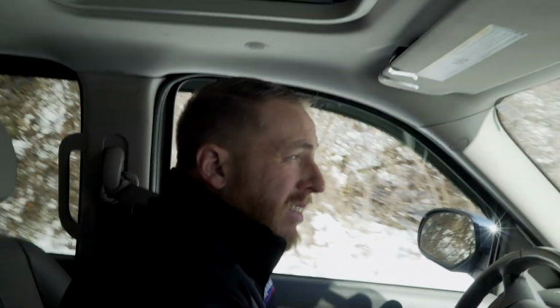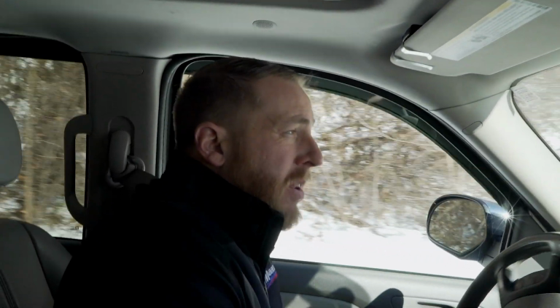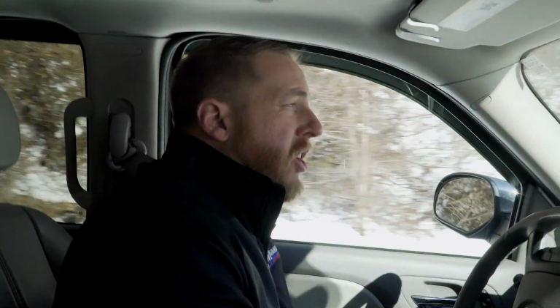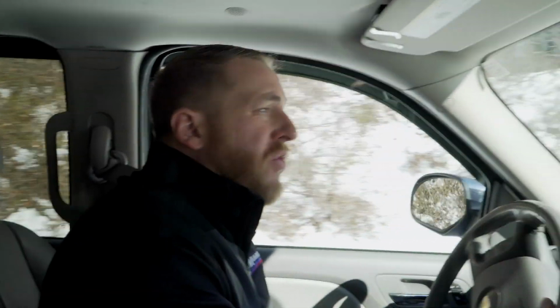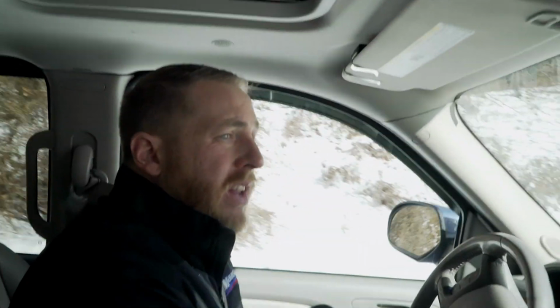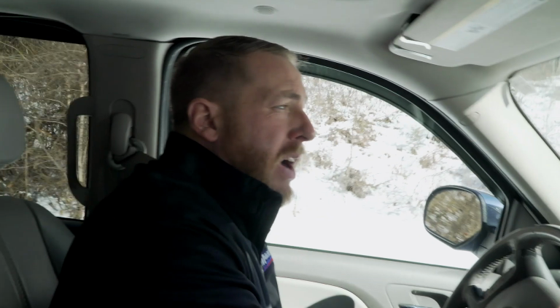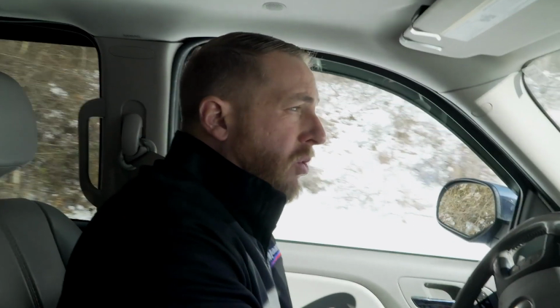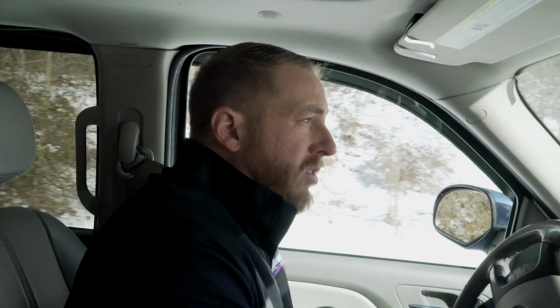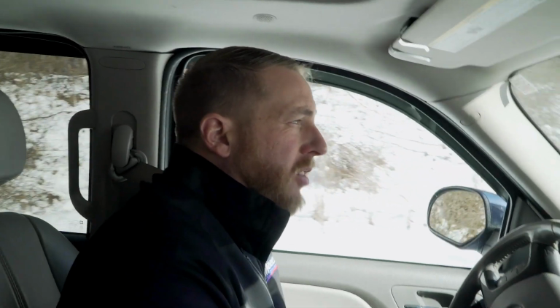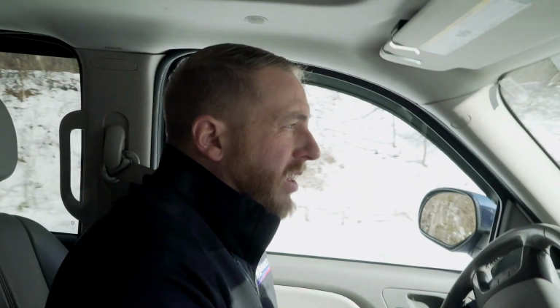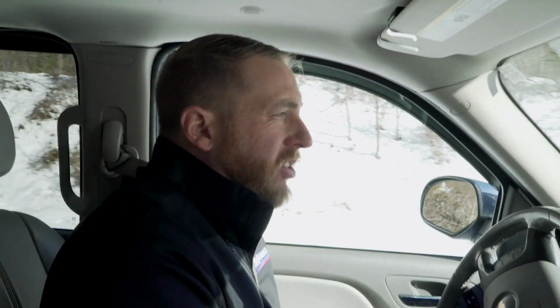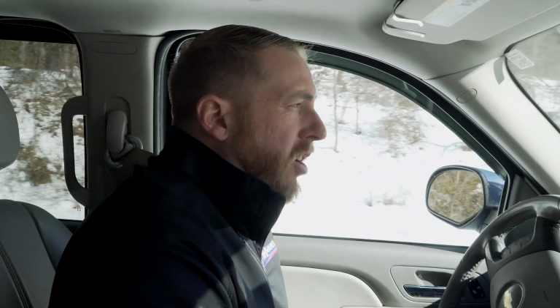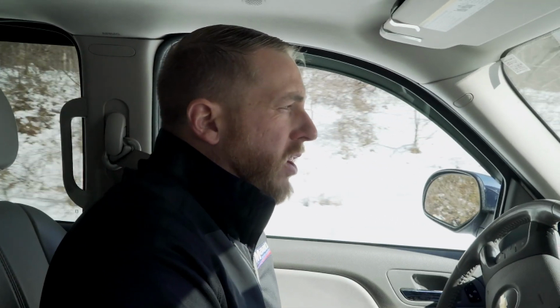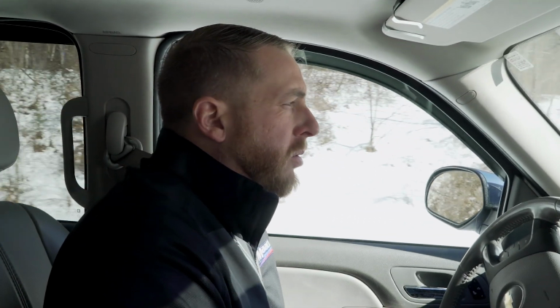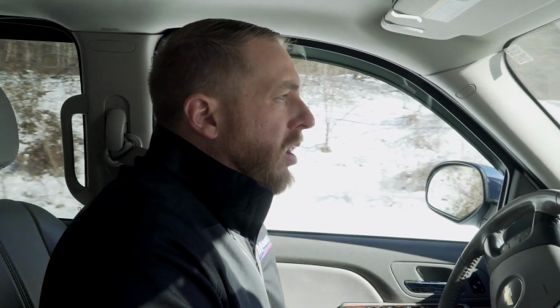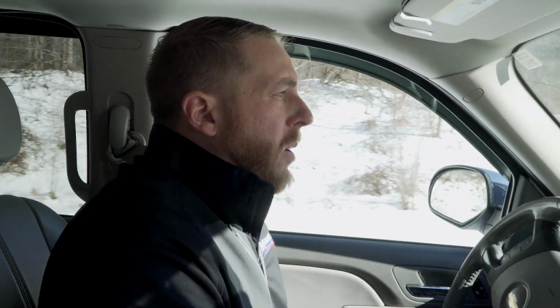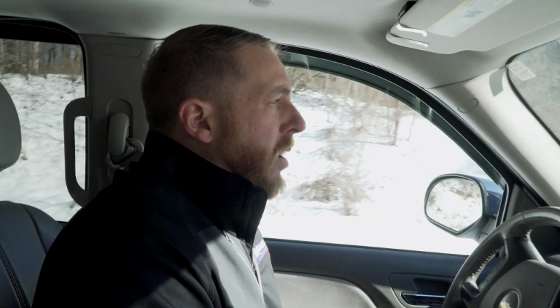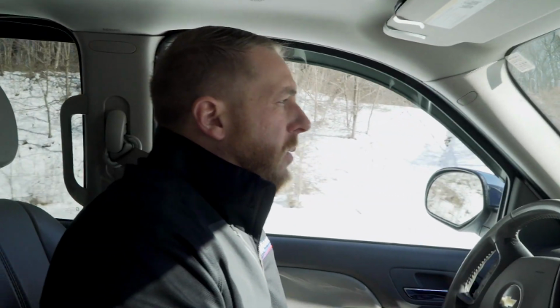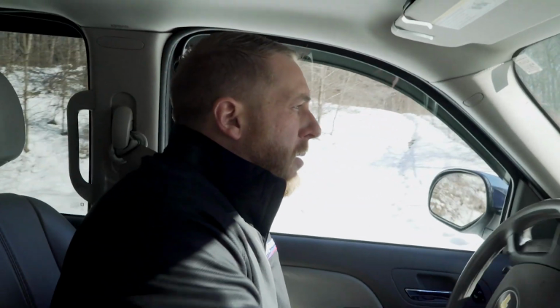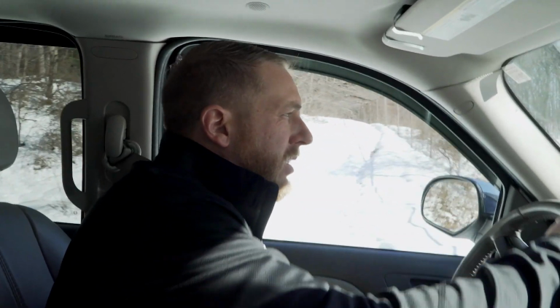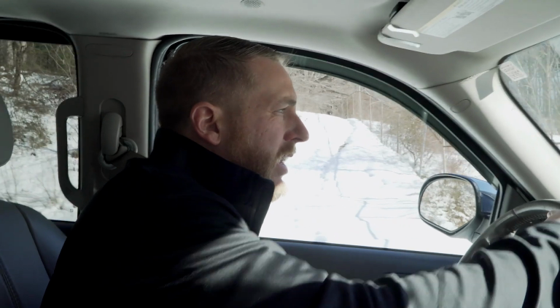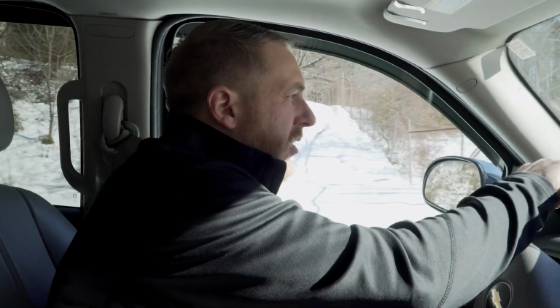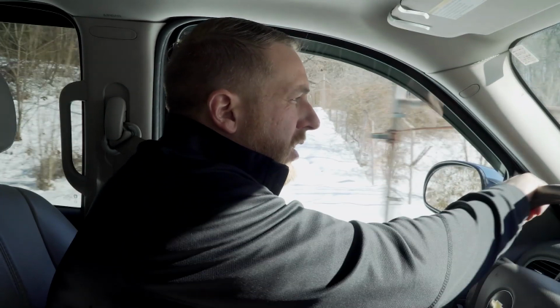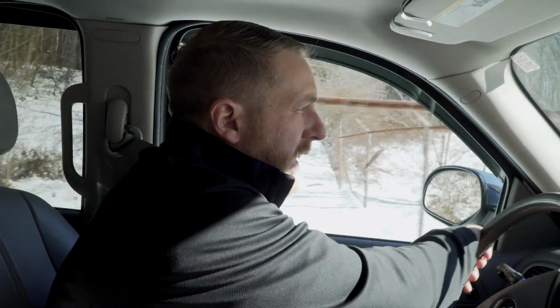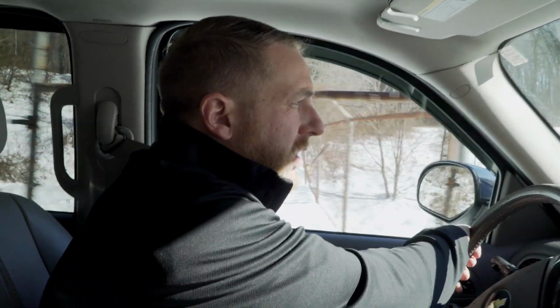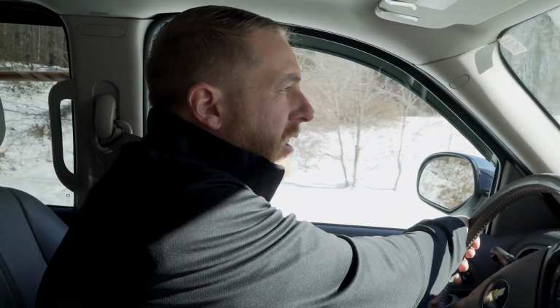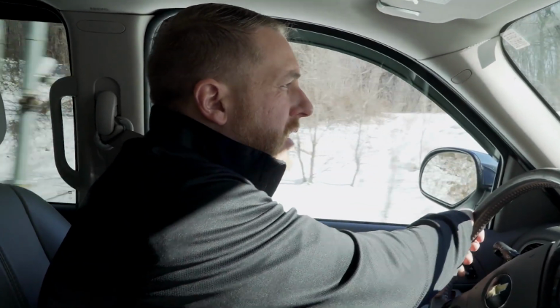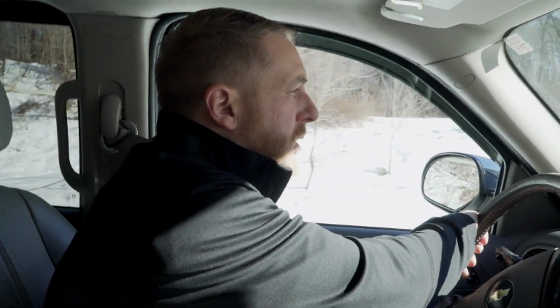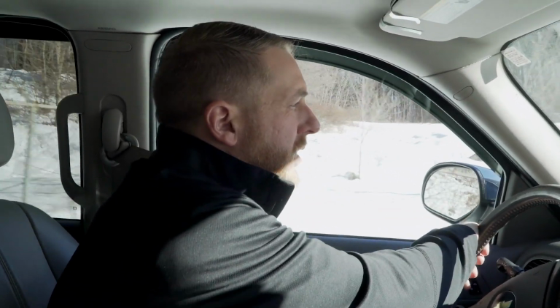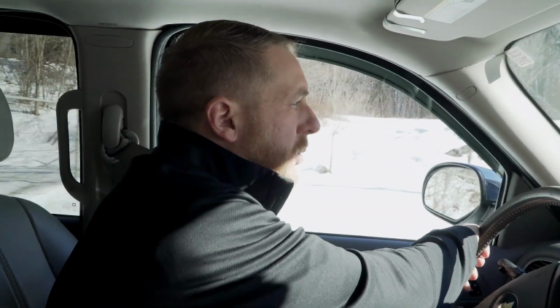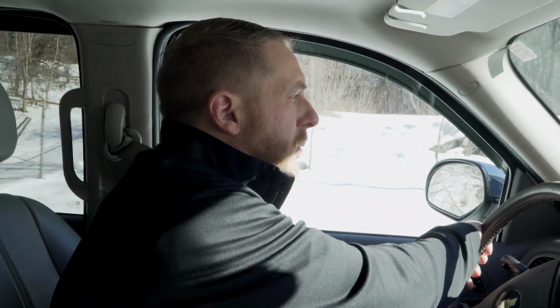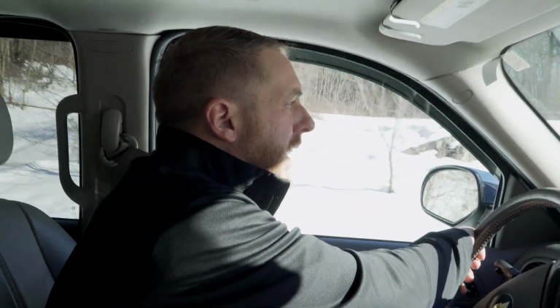I'm not a huge fan of mileage warranties on tires because I think it's just an arbitrary number. But that being said, it still is a good indication of how long a particular tire will probably last.